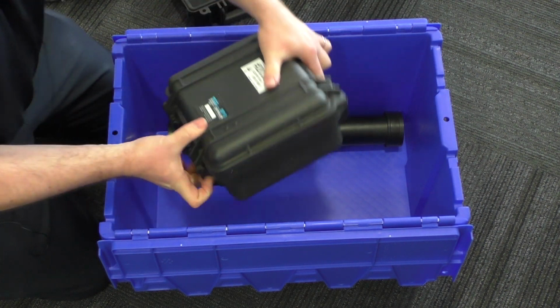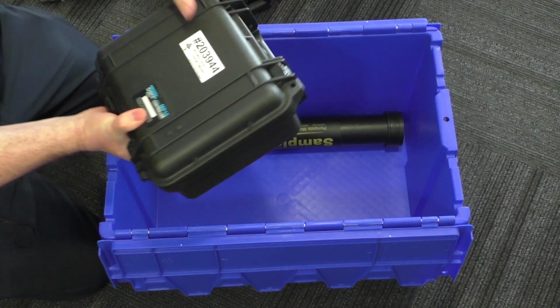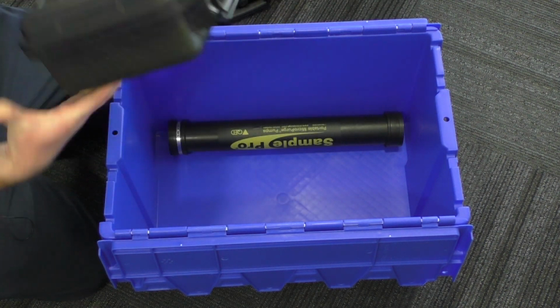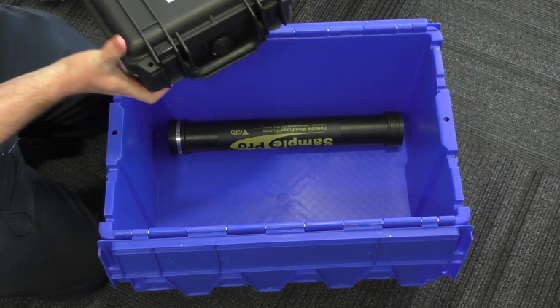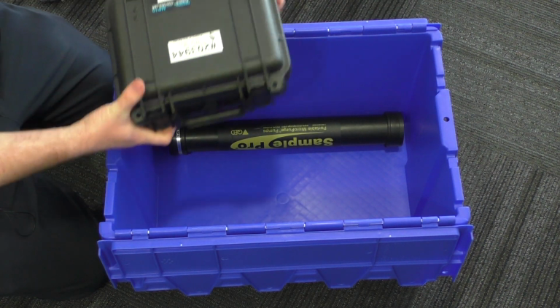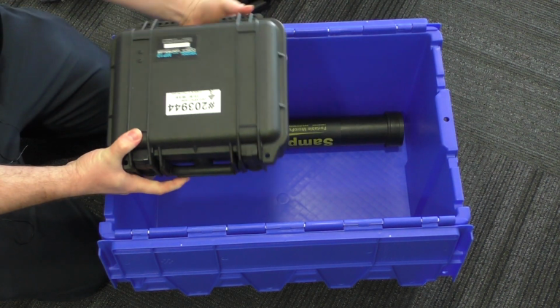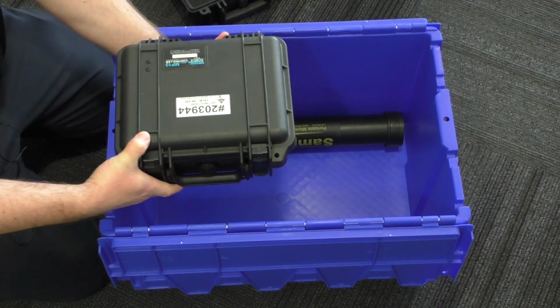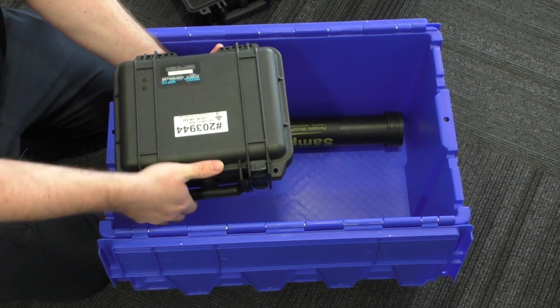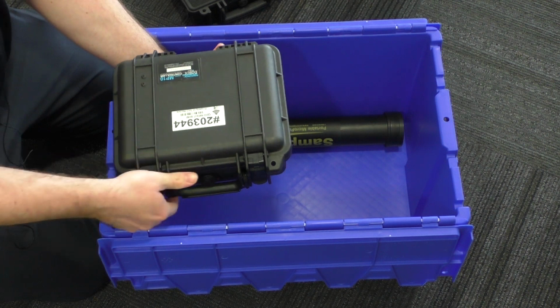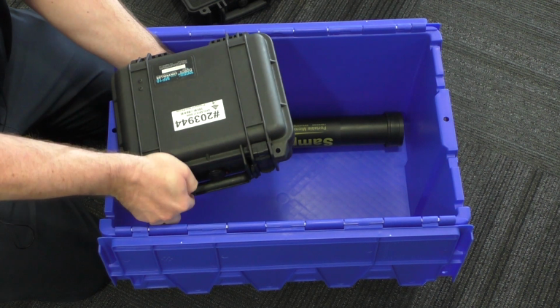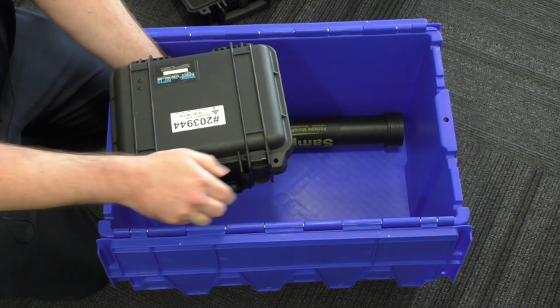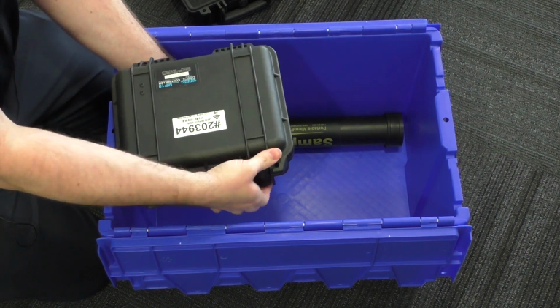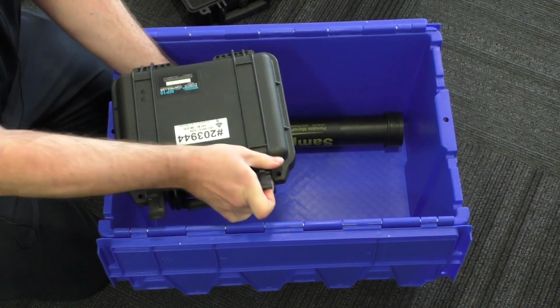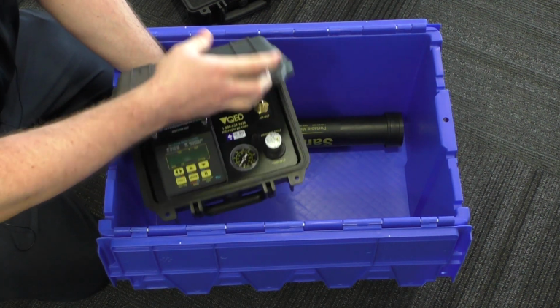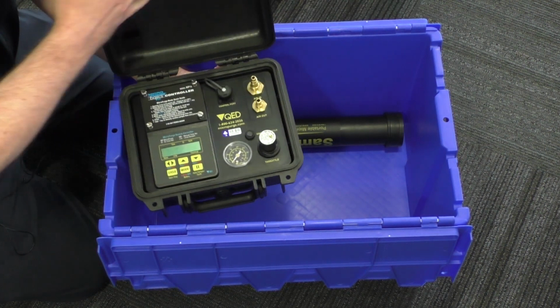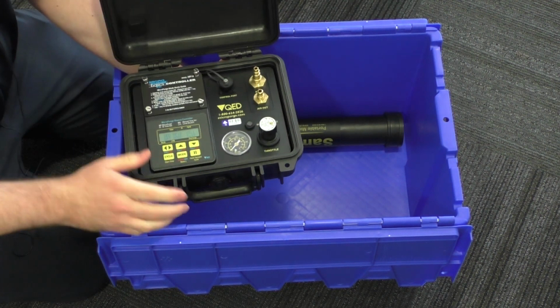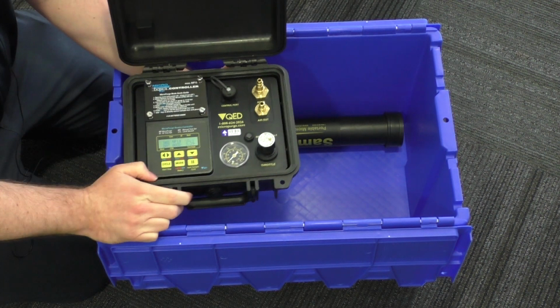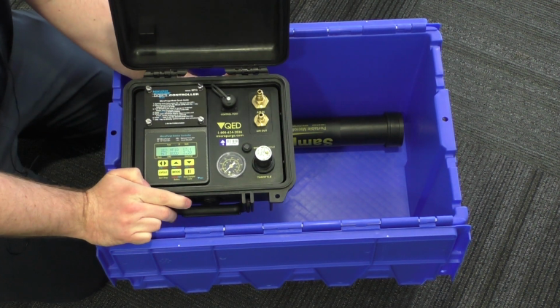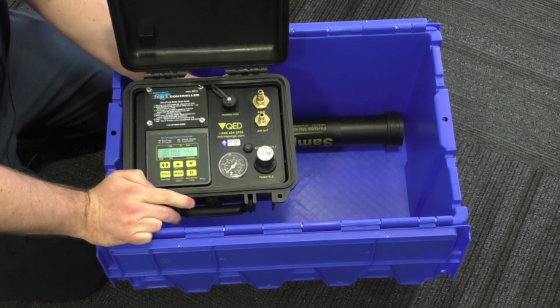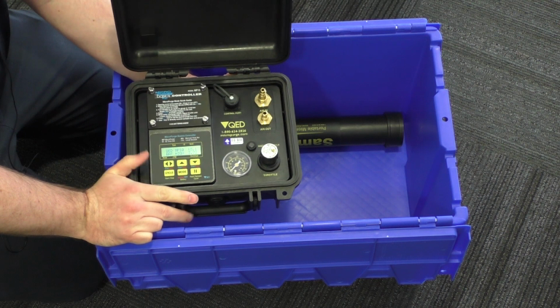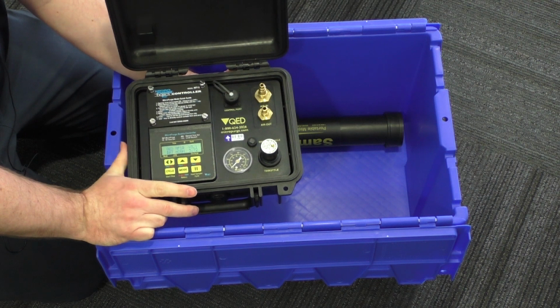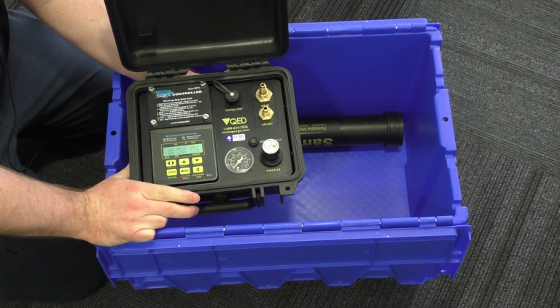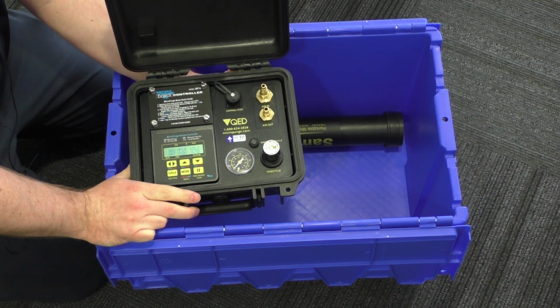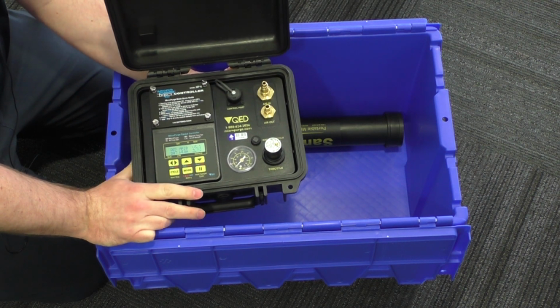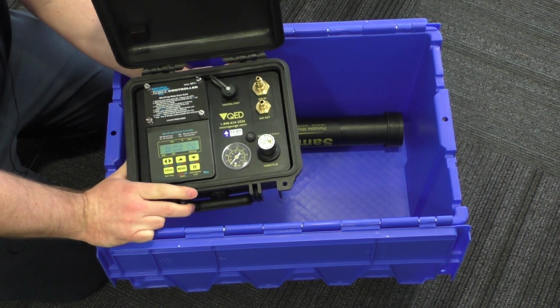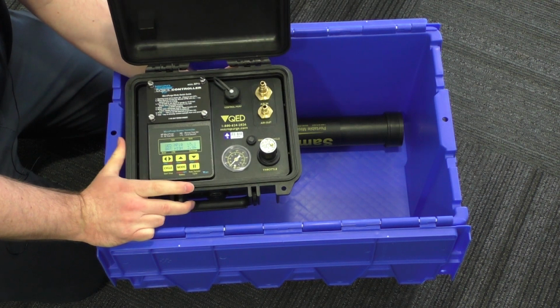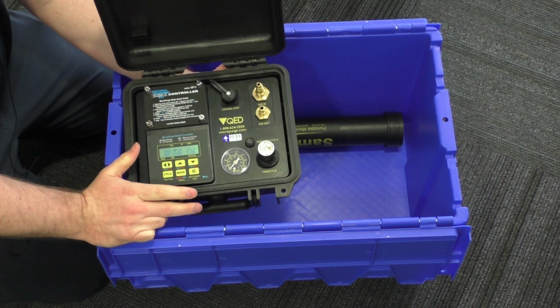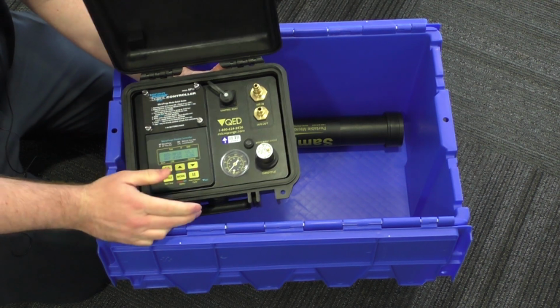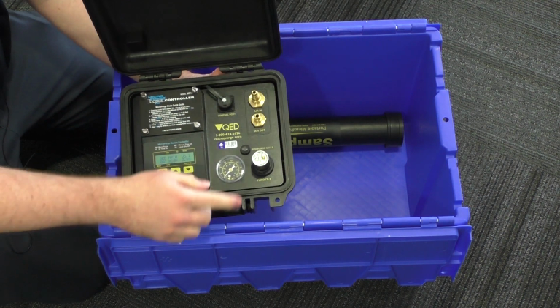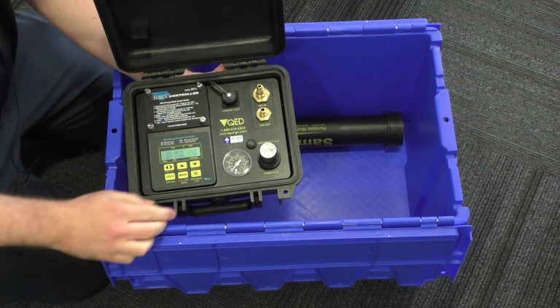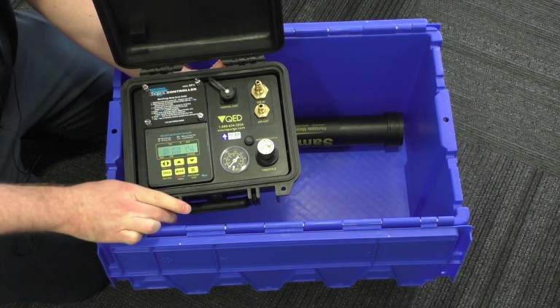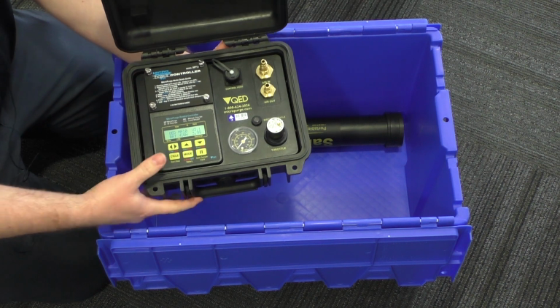Getting into the heart of the kit, this is the MP10 controller — fairly easy to use. We can go a bit more in depth in another video.